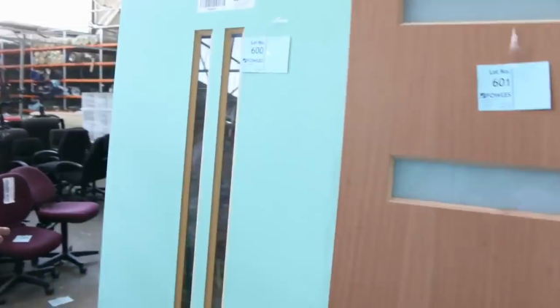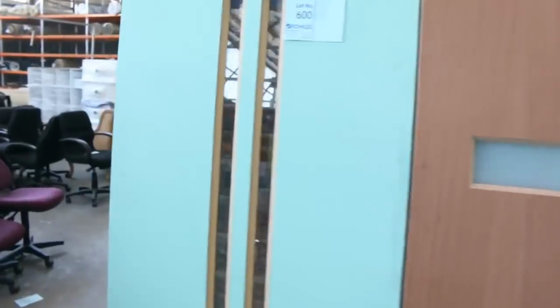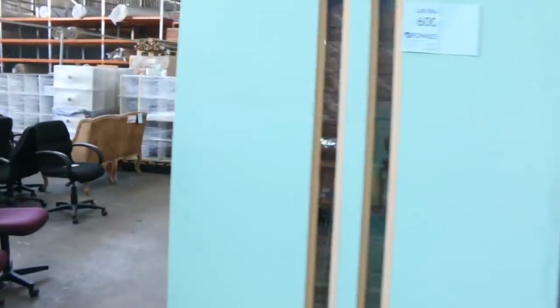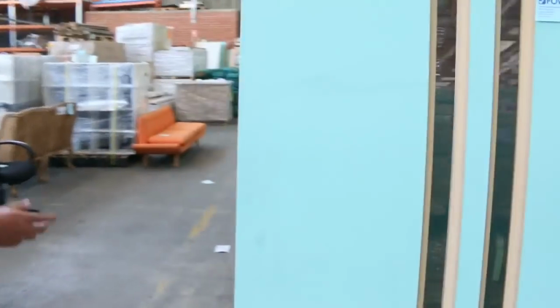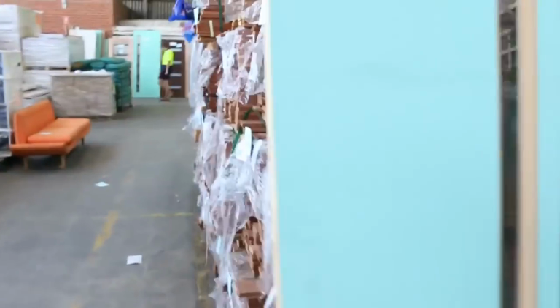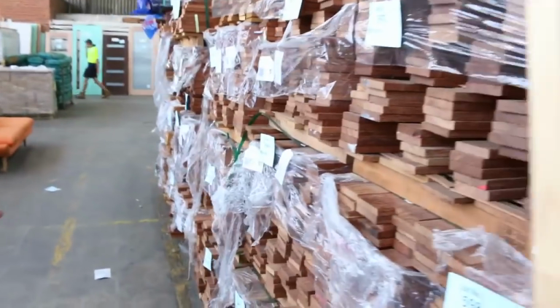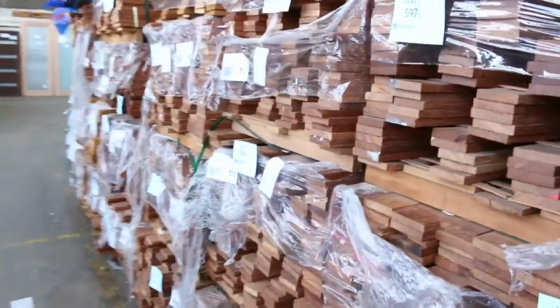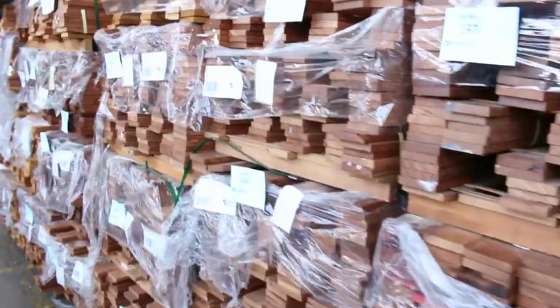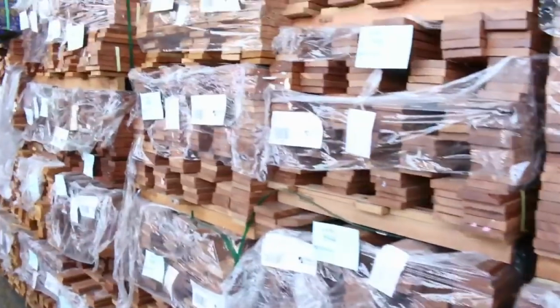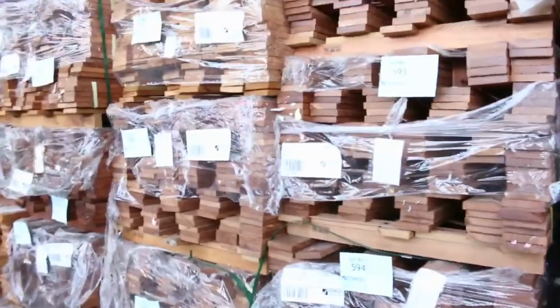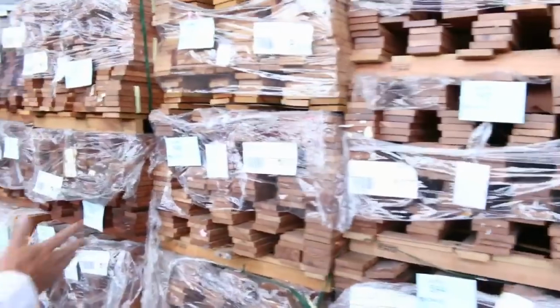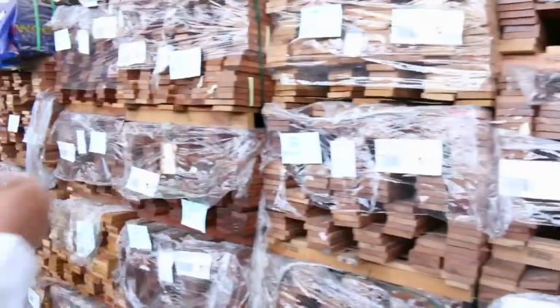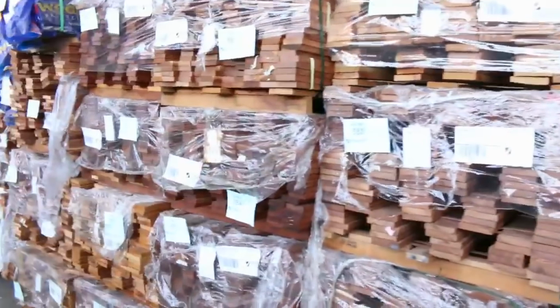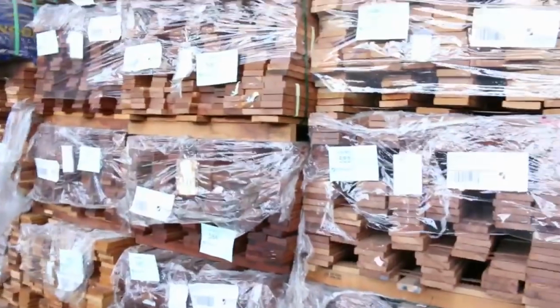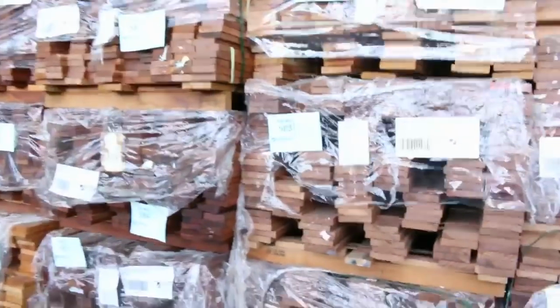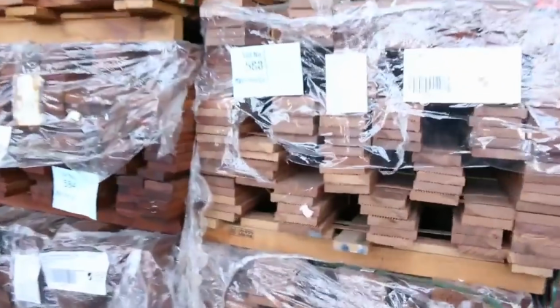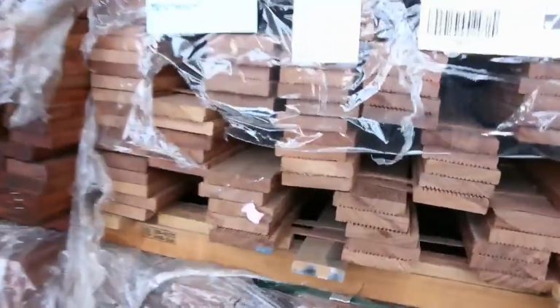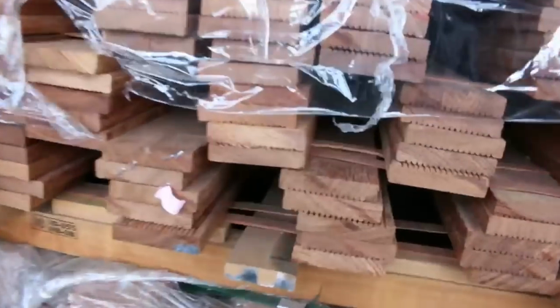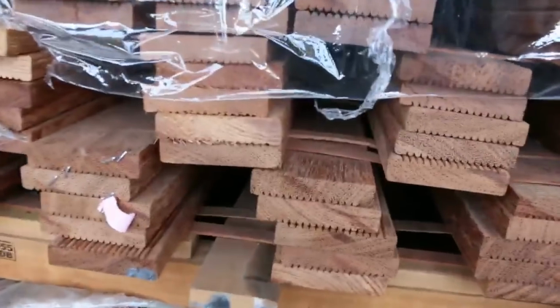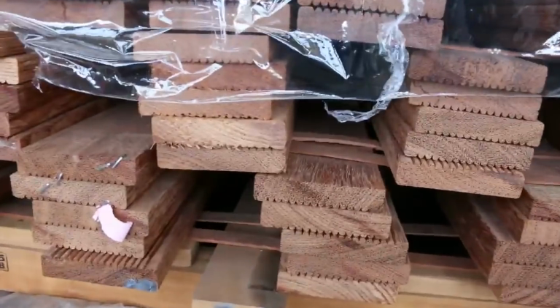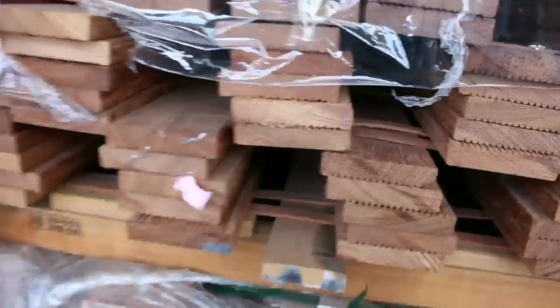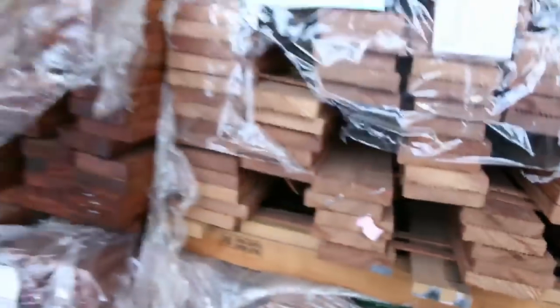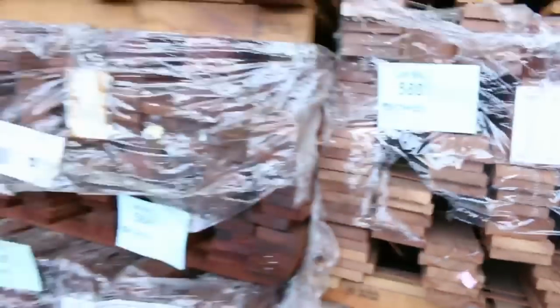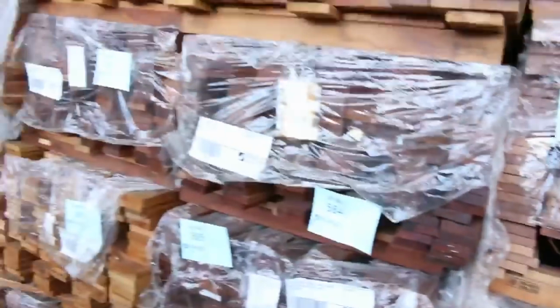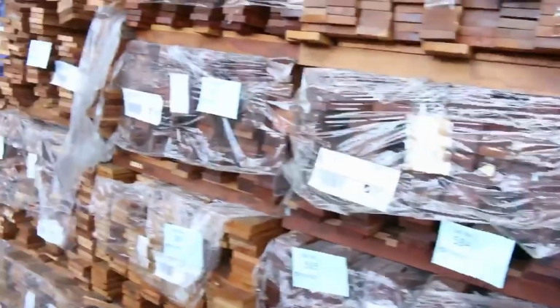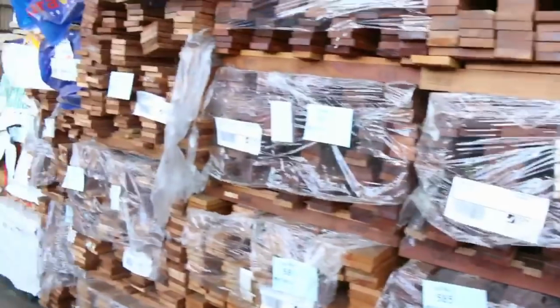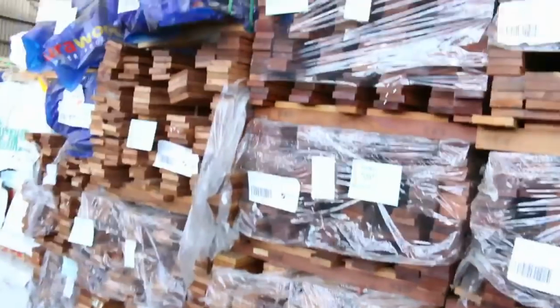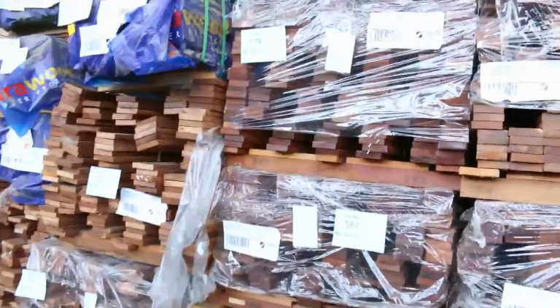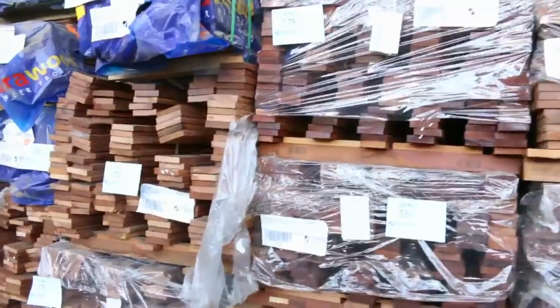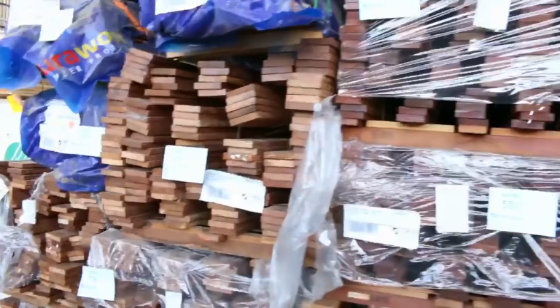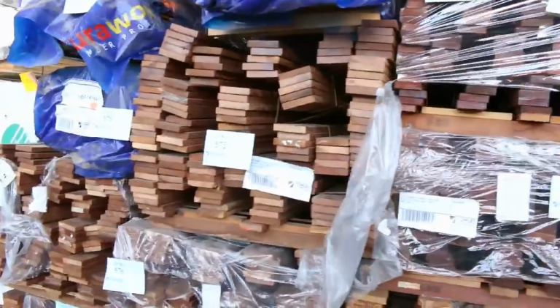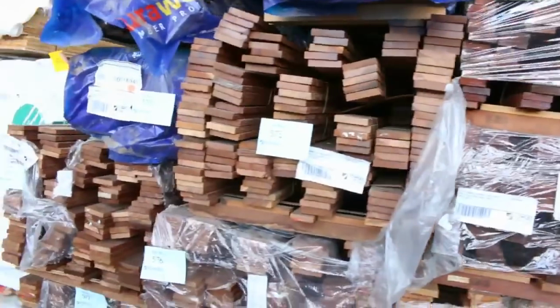Making our way through, have a look at all this camphor decking — we've got the 90 by 19 and the 70 by 19. It does look pretty similar in colour to Mirboo, but a lot cheaper than Mirboo though.